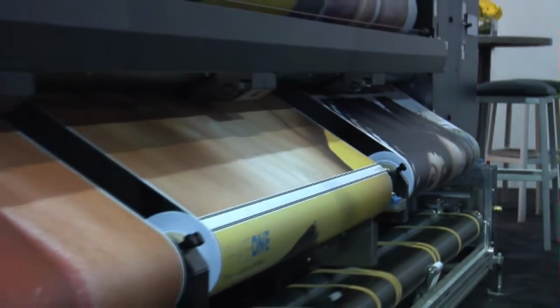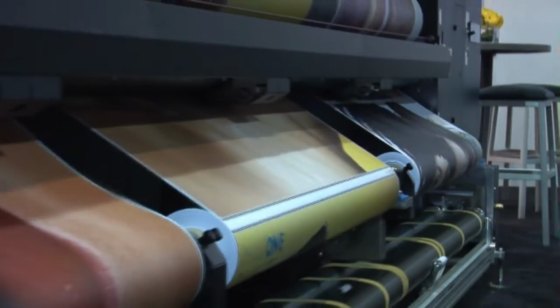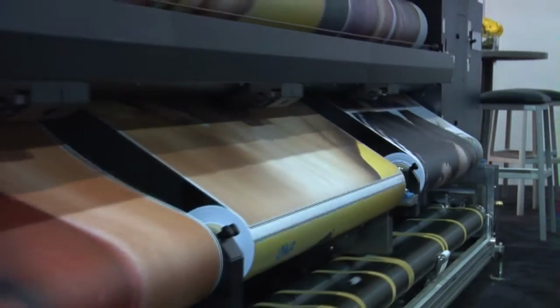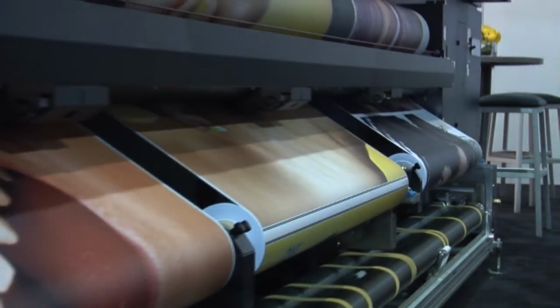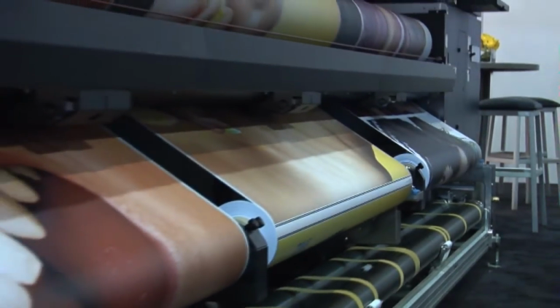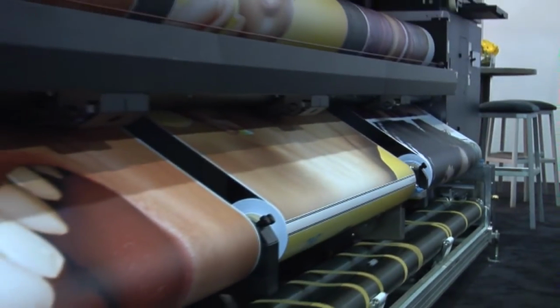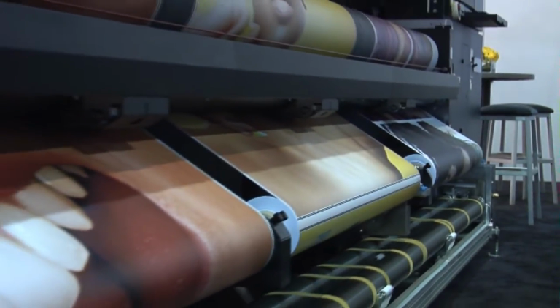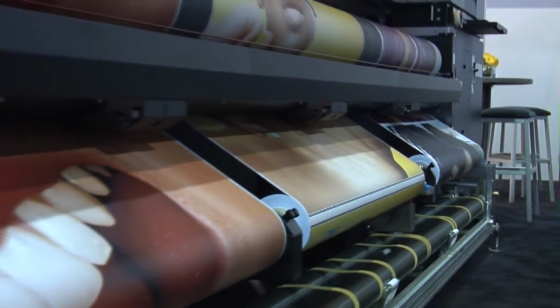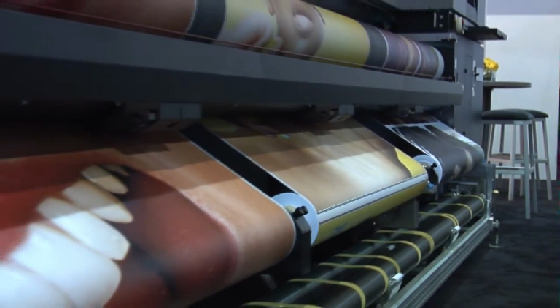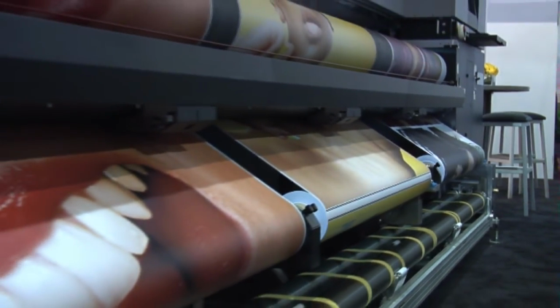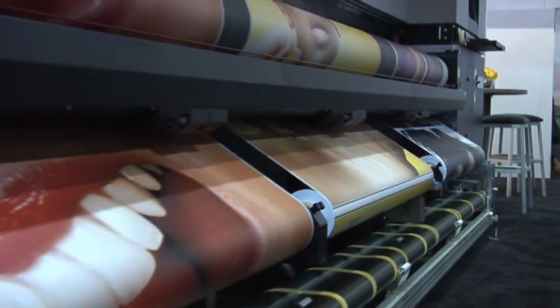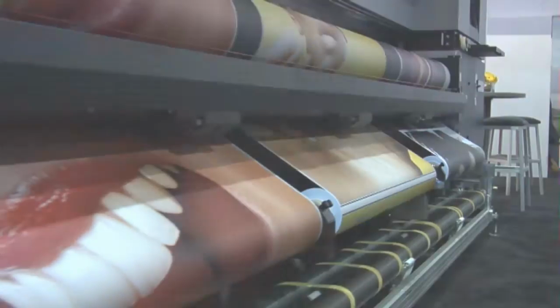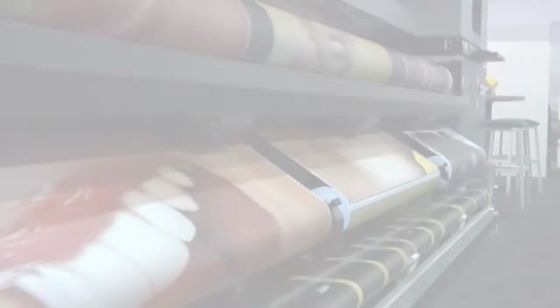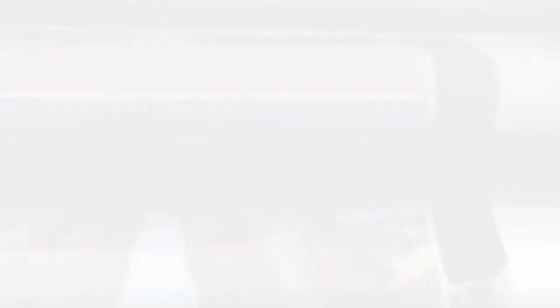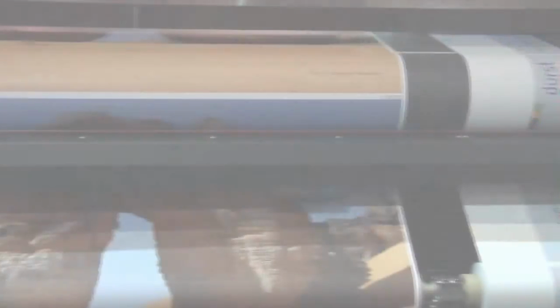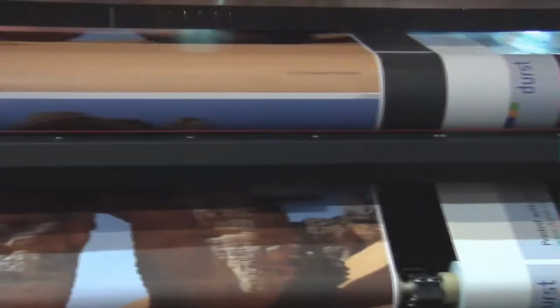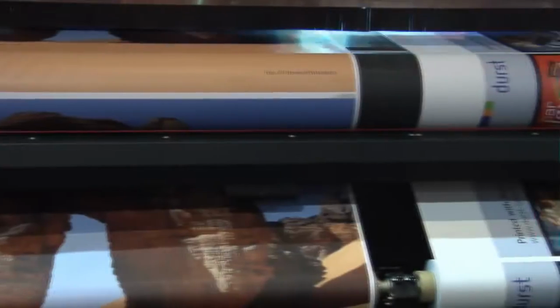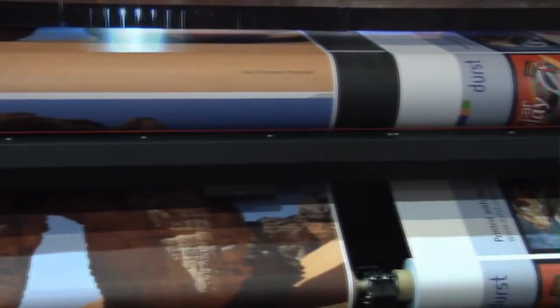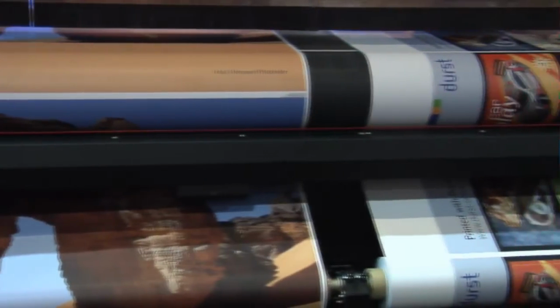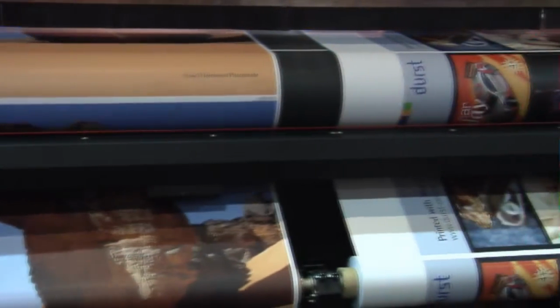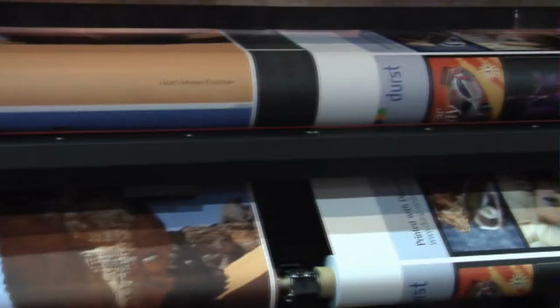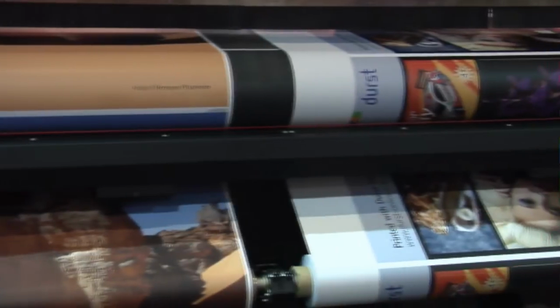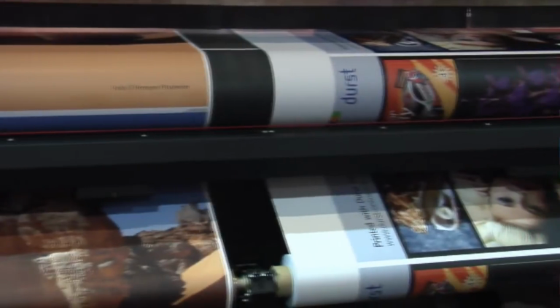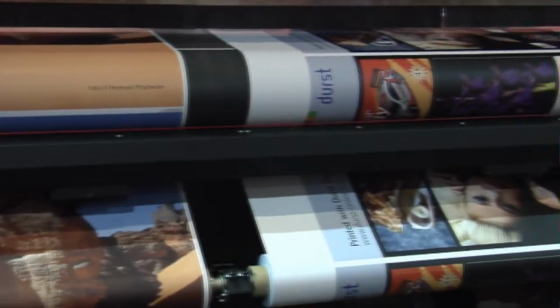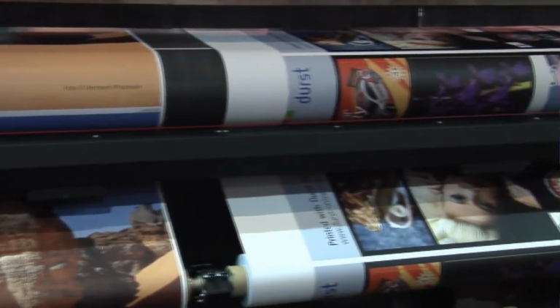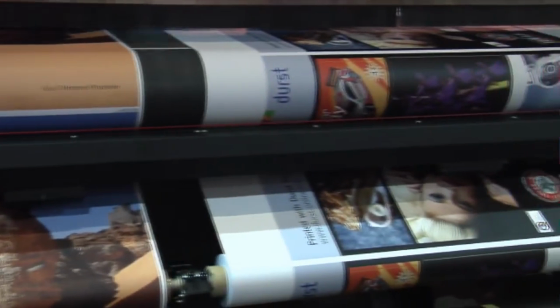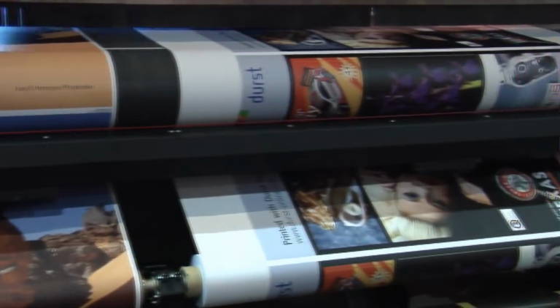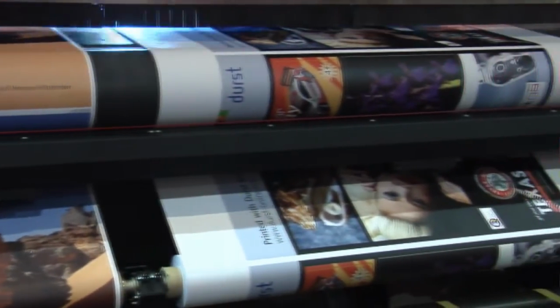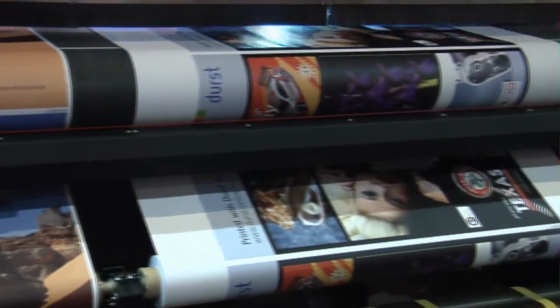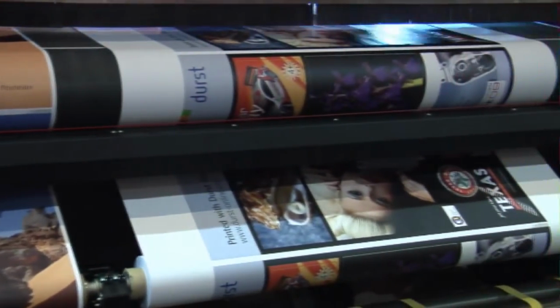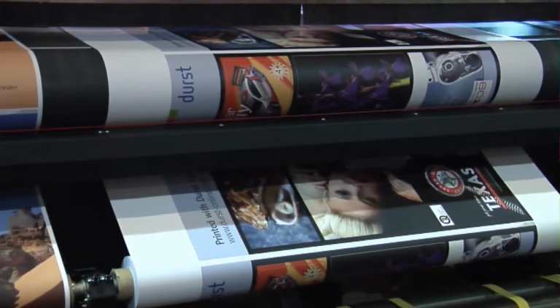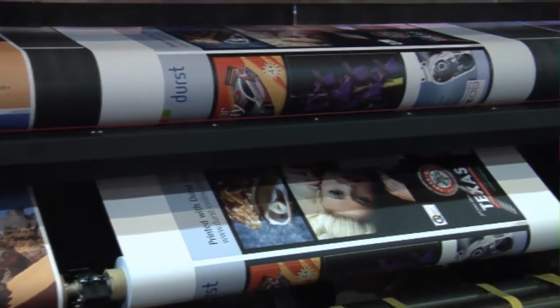The Row 500R allows for three-roll printing with separate job queues for each roll — three machines in one.